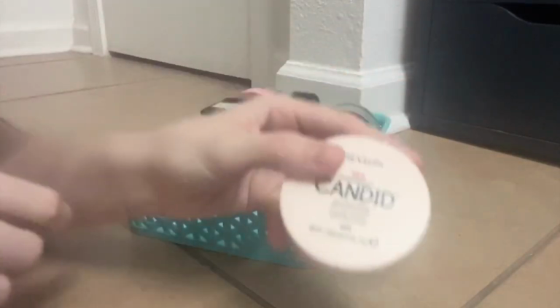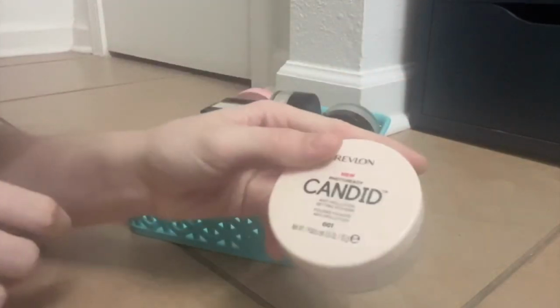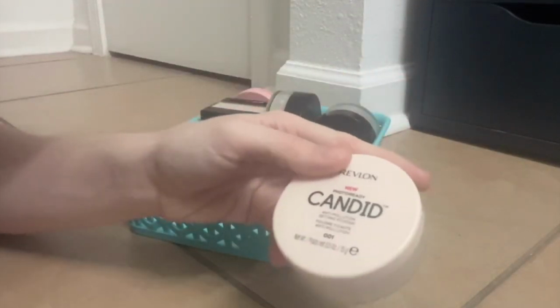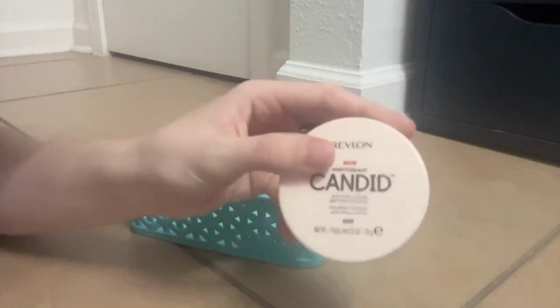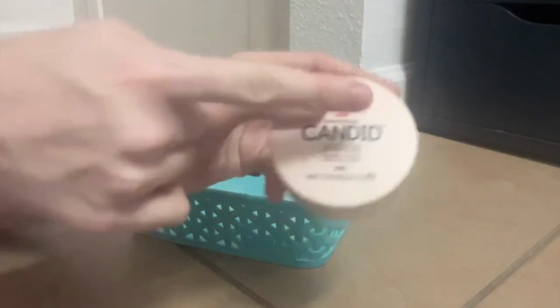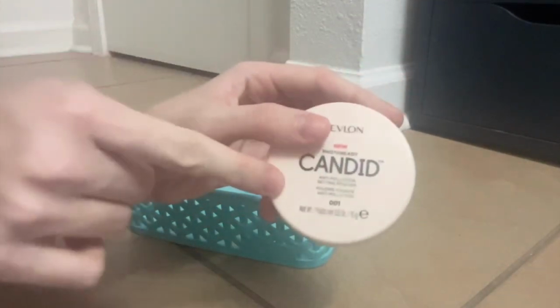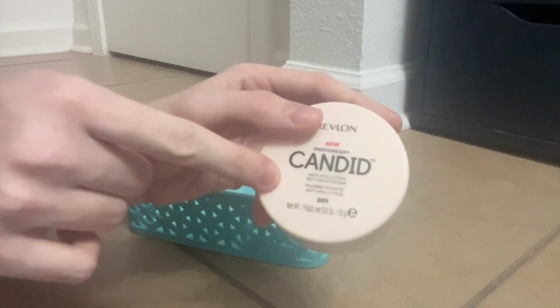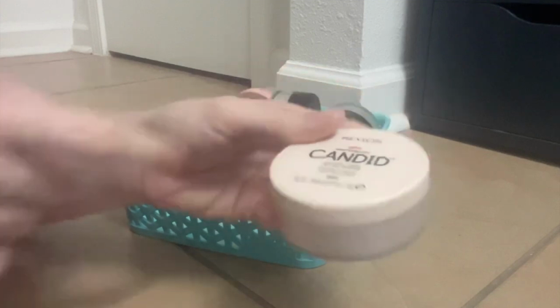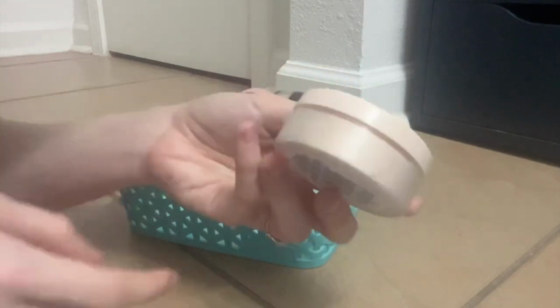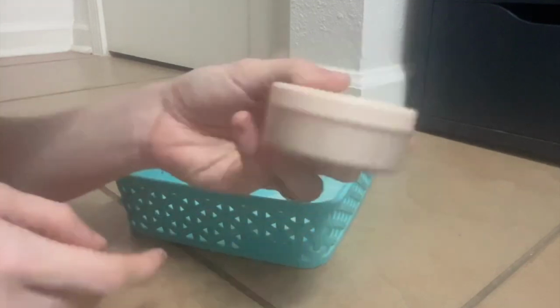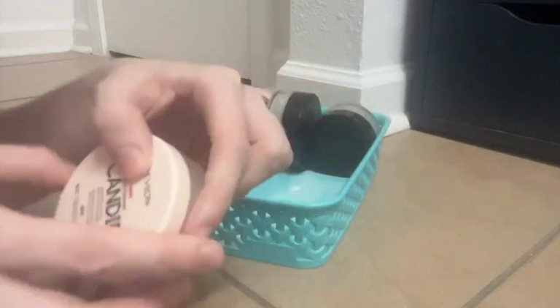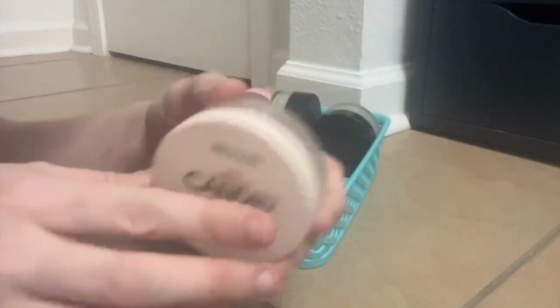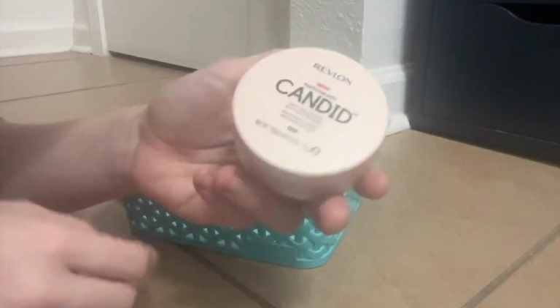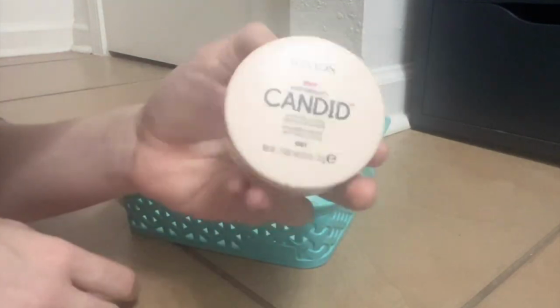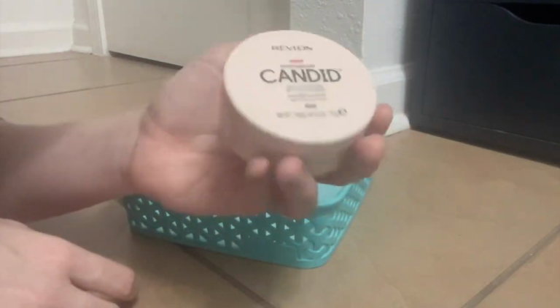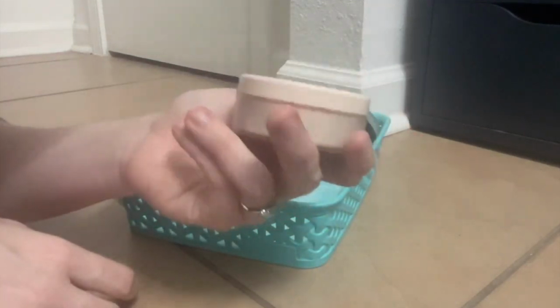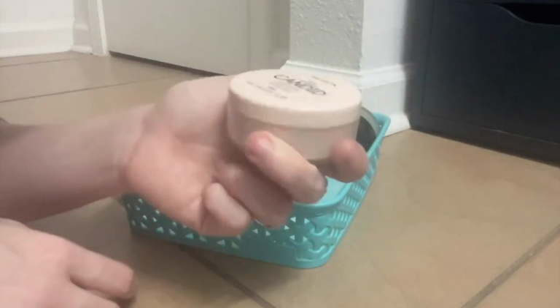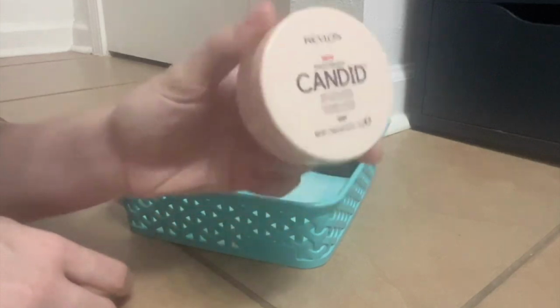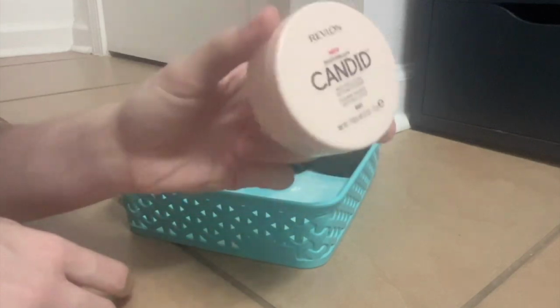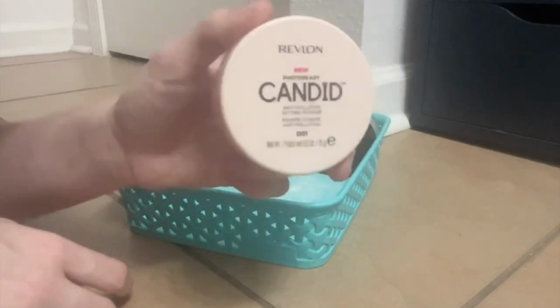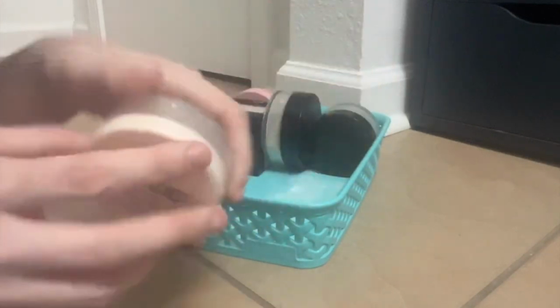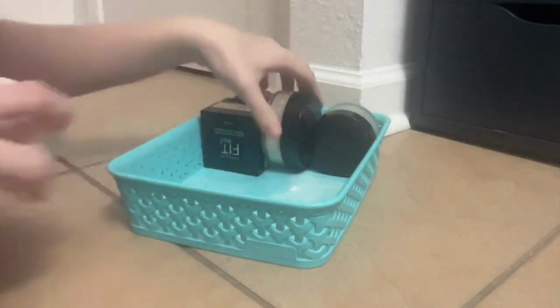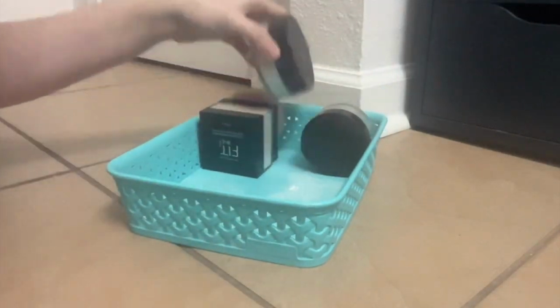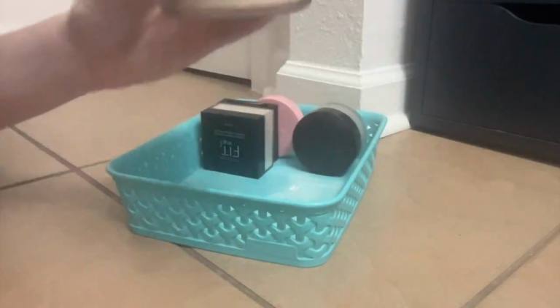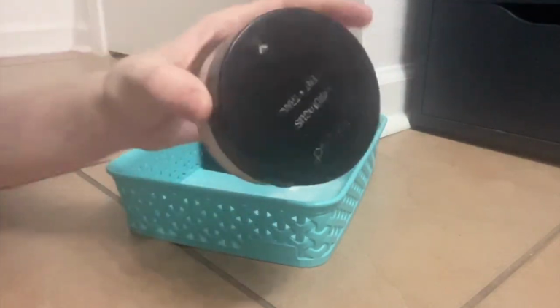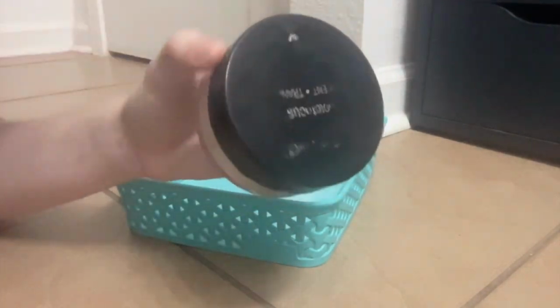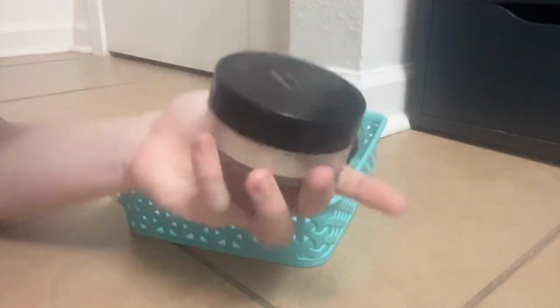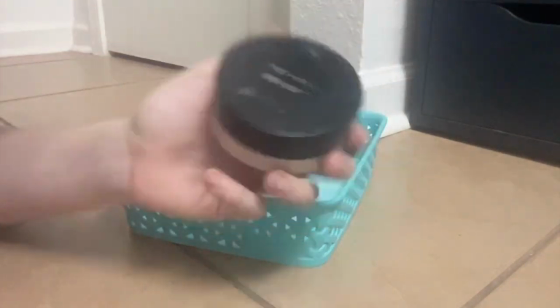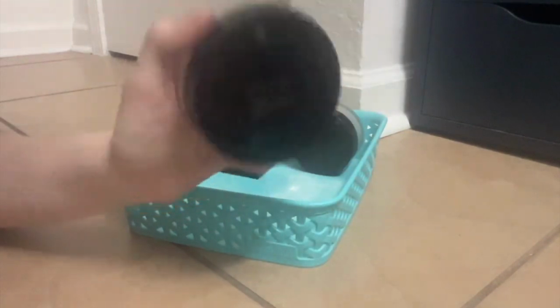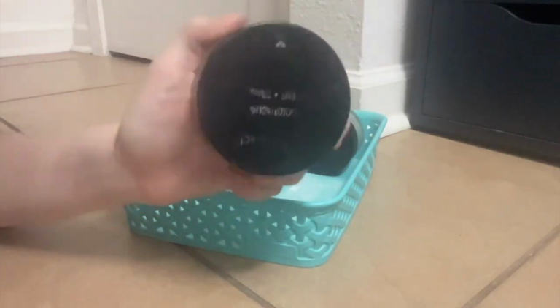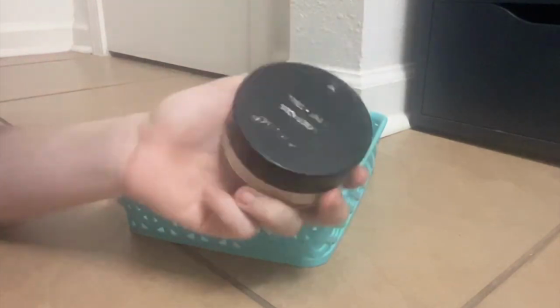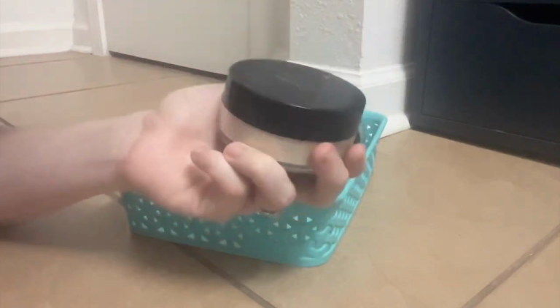Revlon Candid Powder — the anti-pollution thing is a bunch of crap, but it works fairly well. As far as drugstore workhorses go, it's this one and the Wet n Wild Photofocus. These are fantastic — love them both.